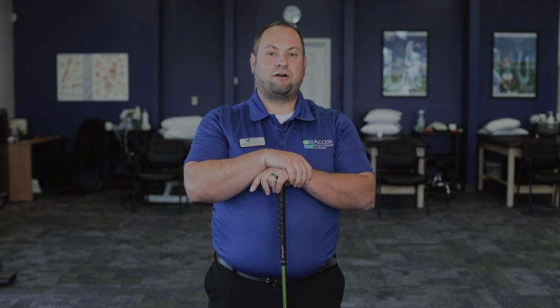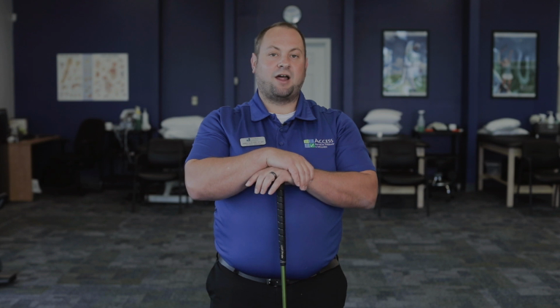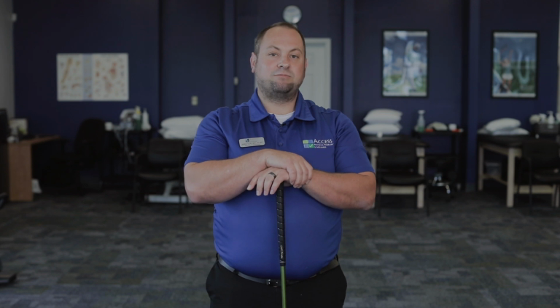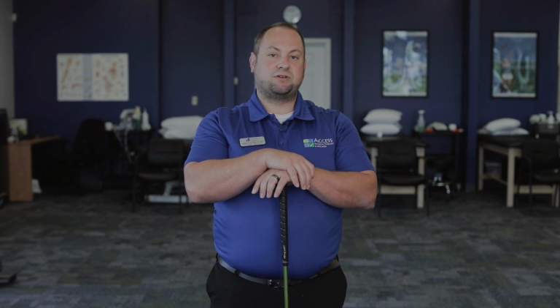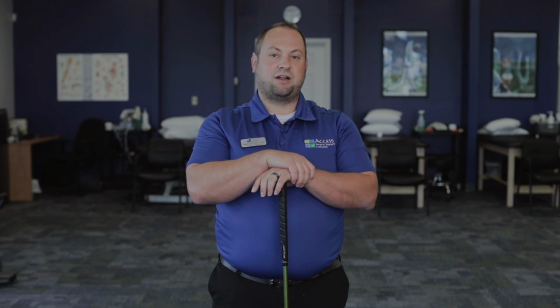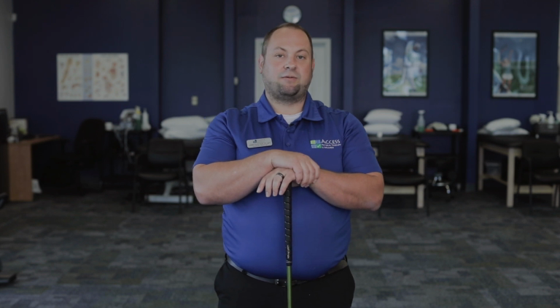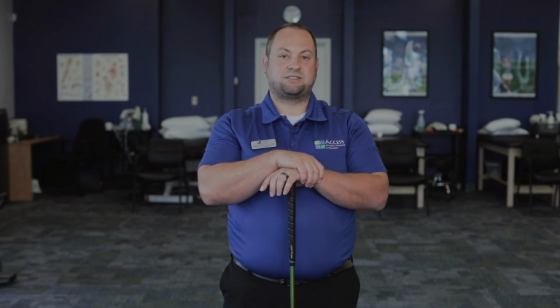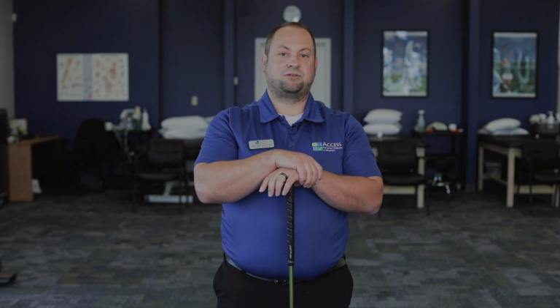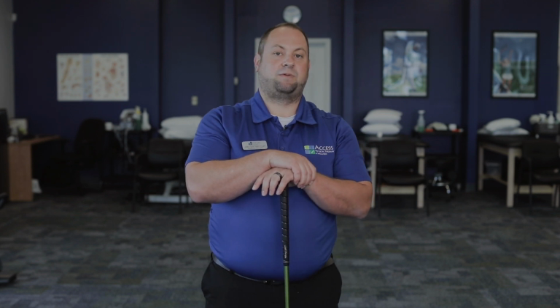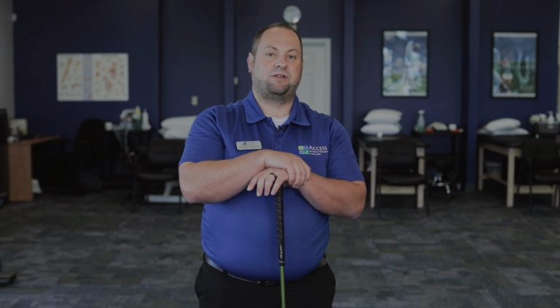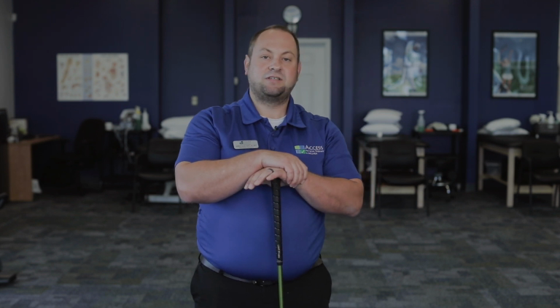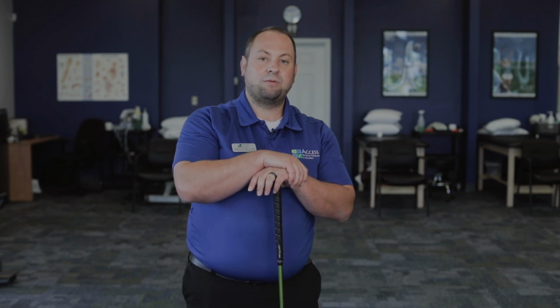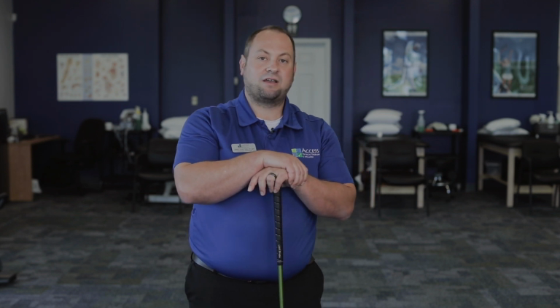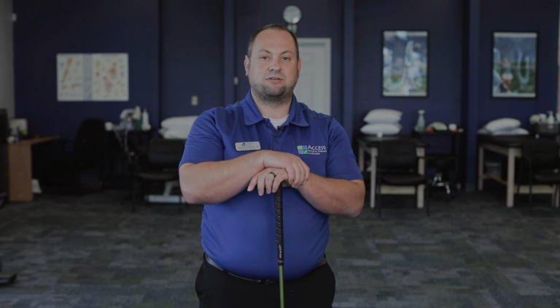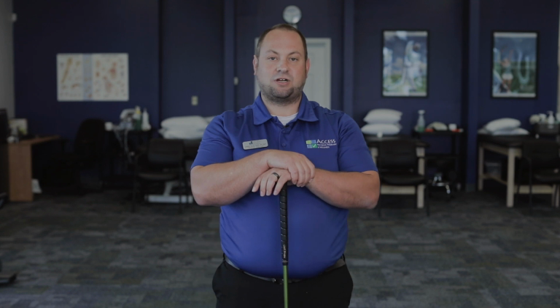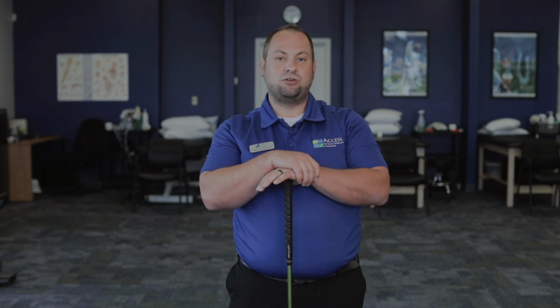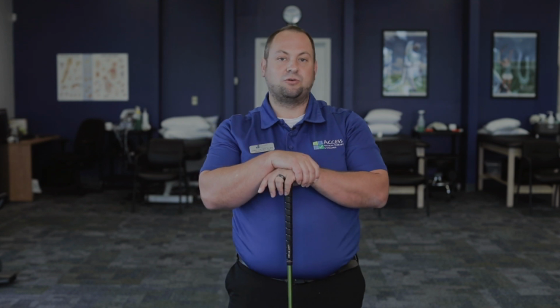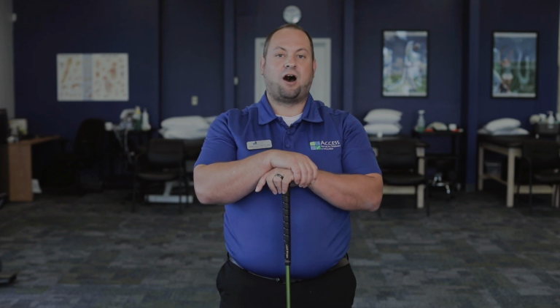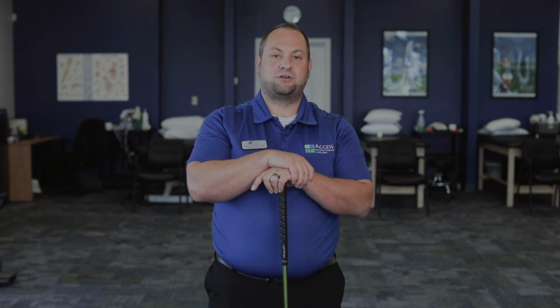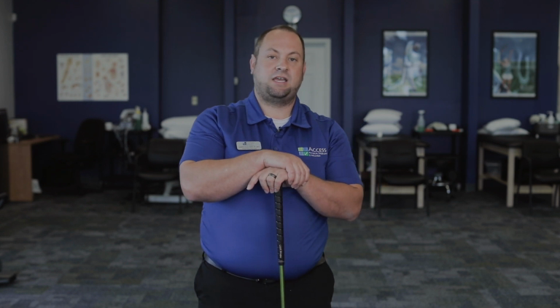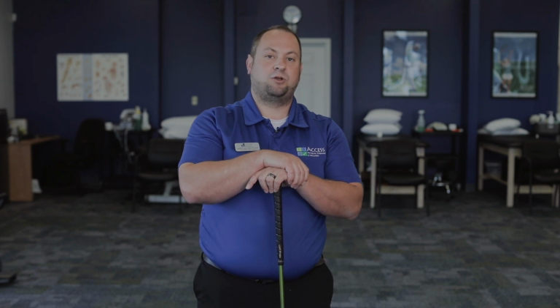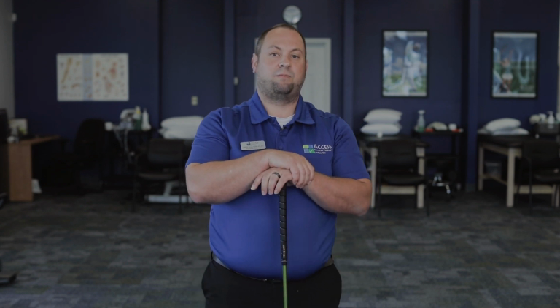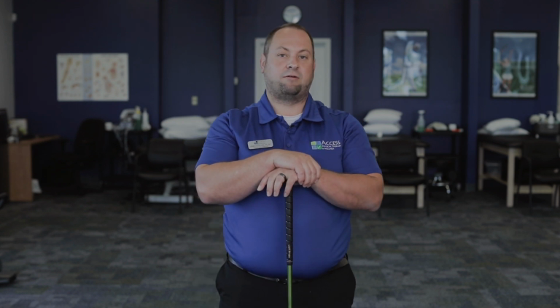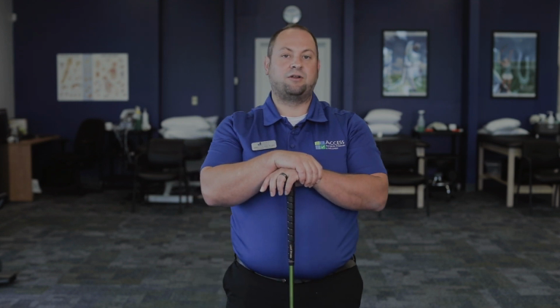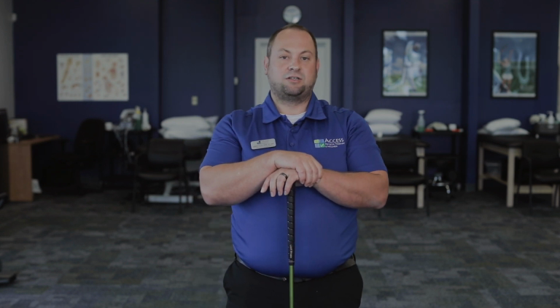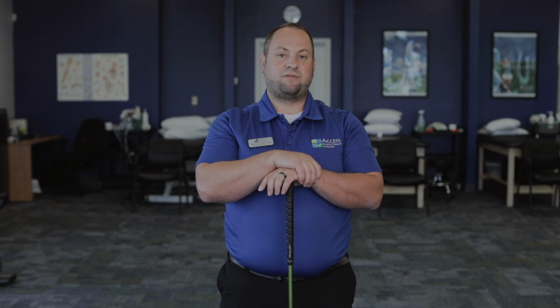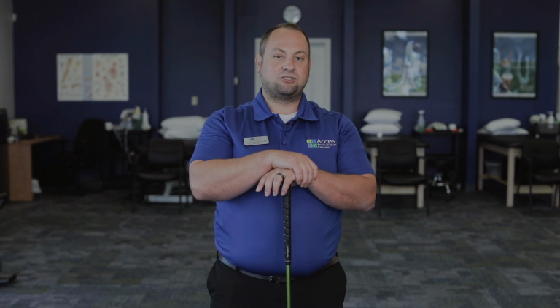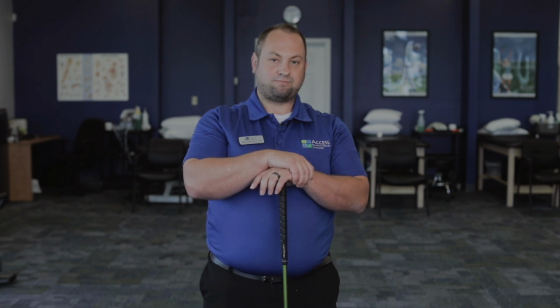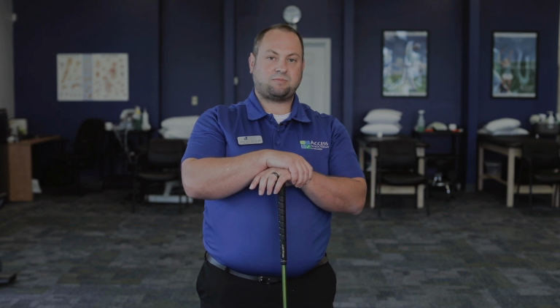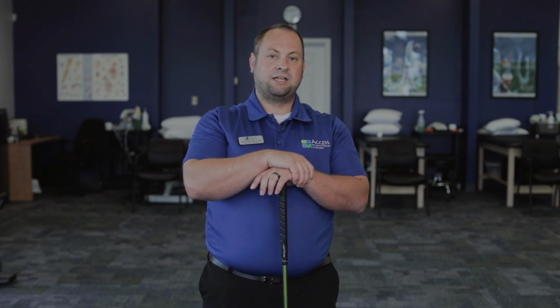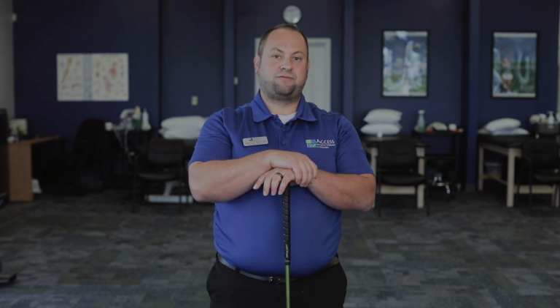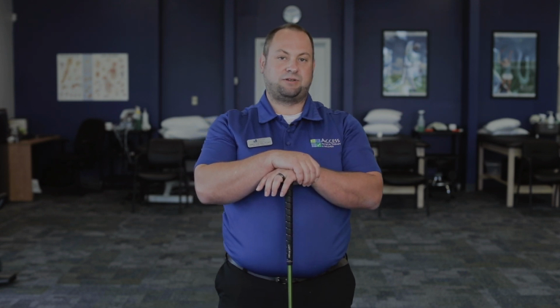Hello everyone. I'm James Goltieri with Access Physical Therapy and Wellness. Today I want to be talking about some stretches that you can do on the first tee before you go out and play that round to prevent injury and ensure flexibility.